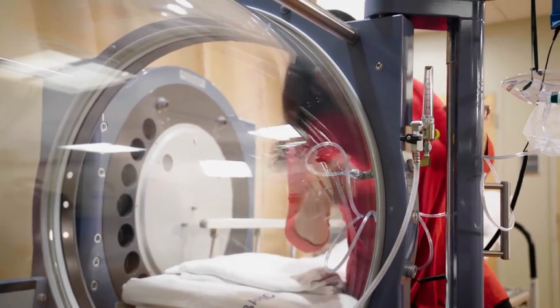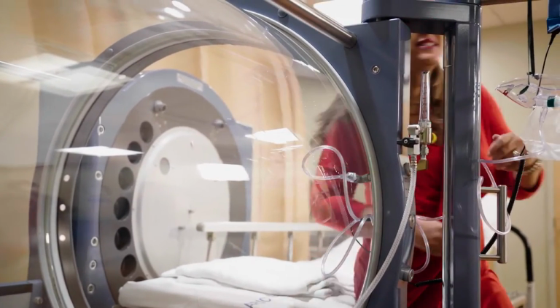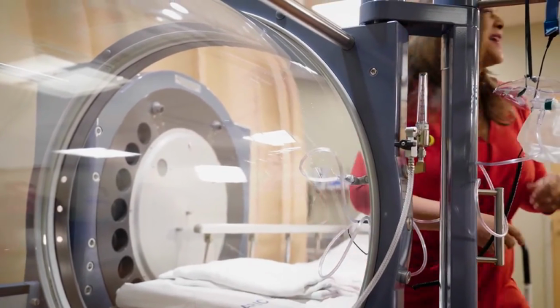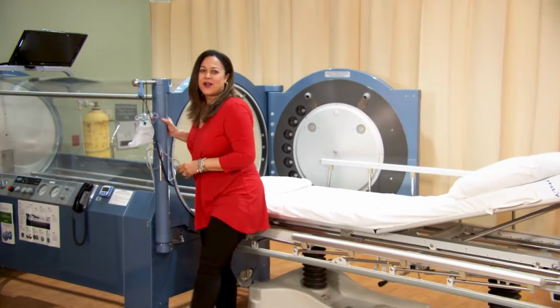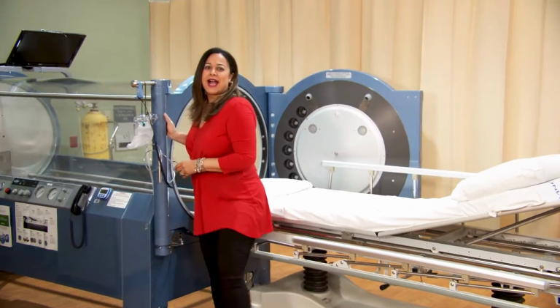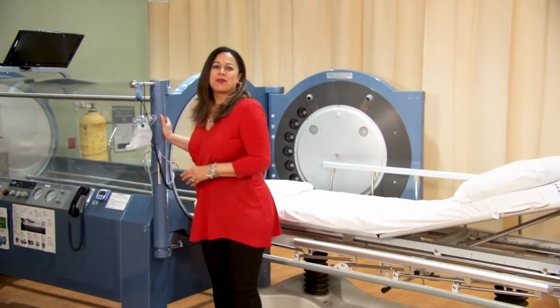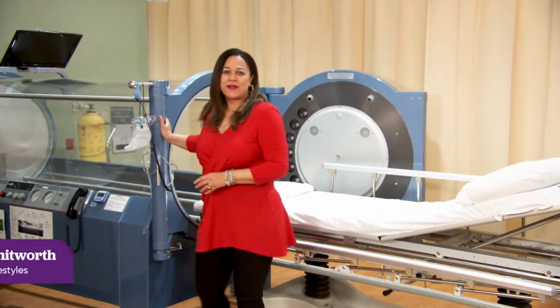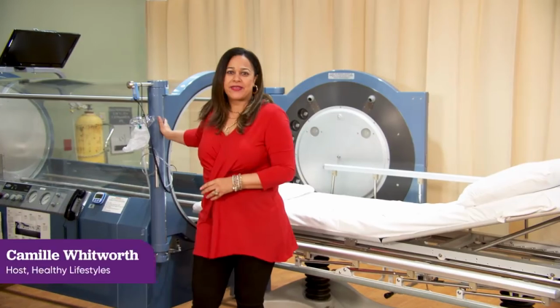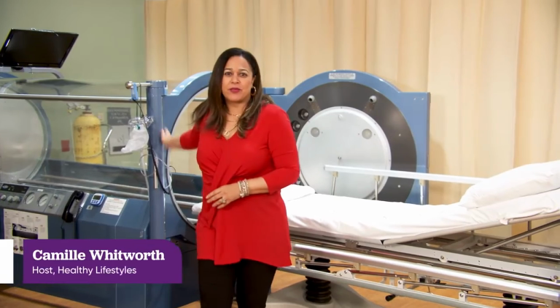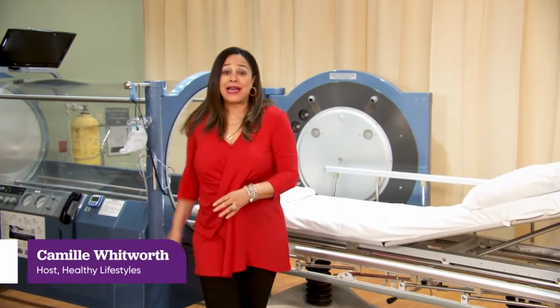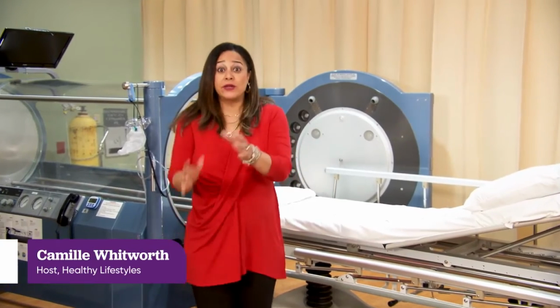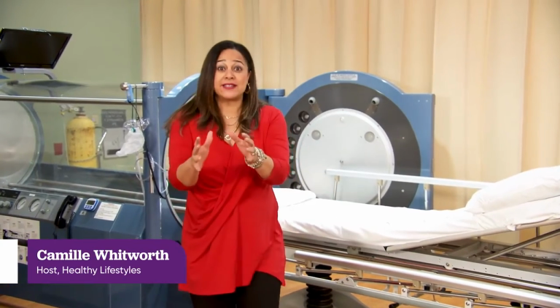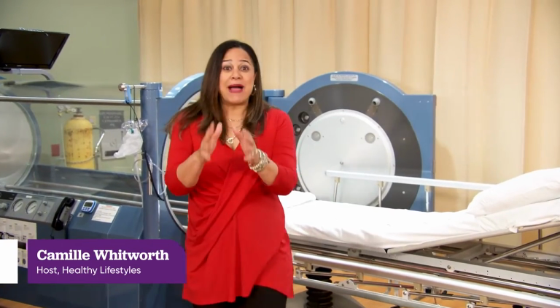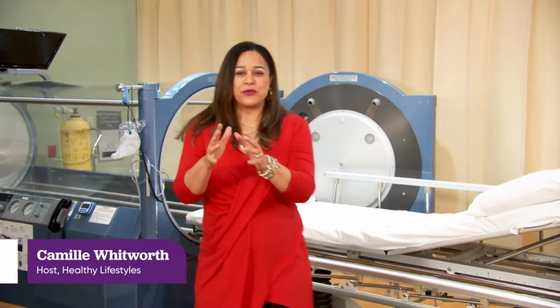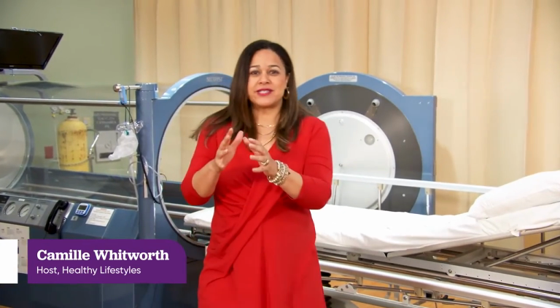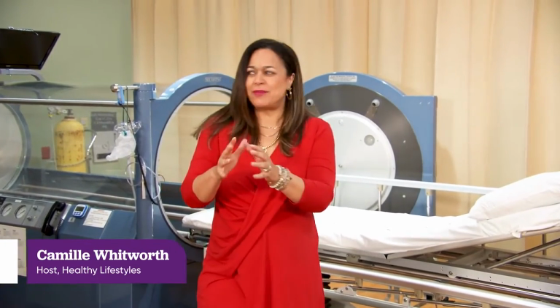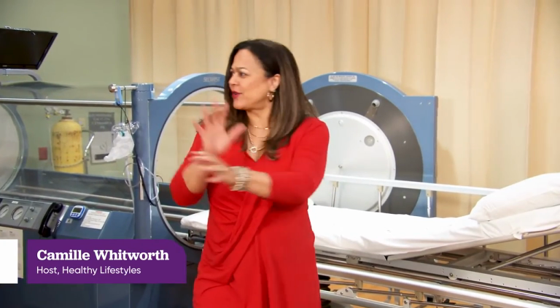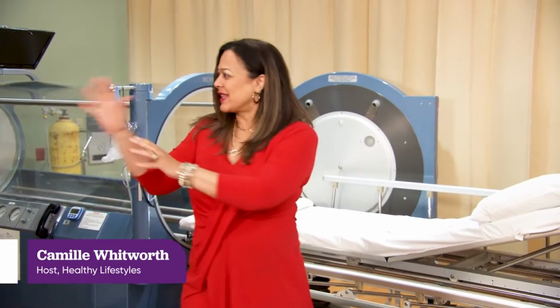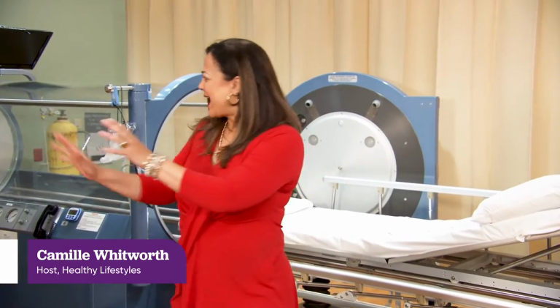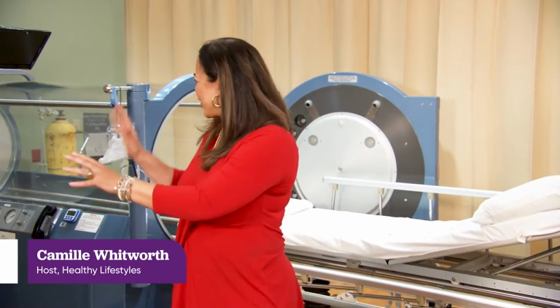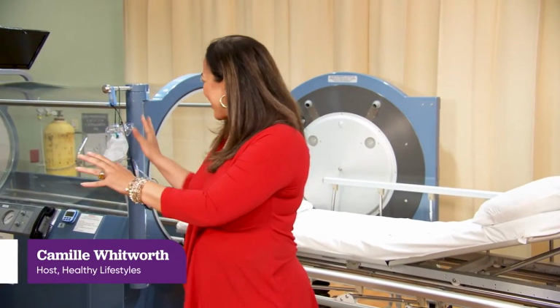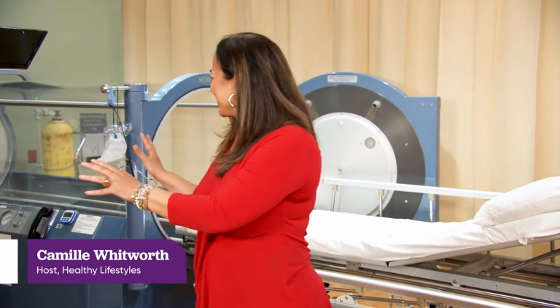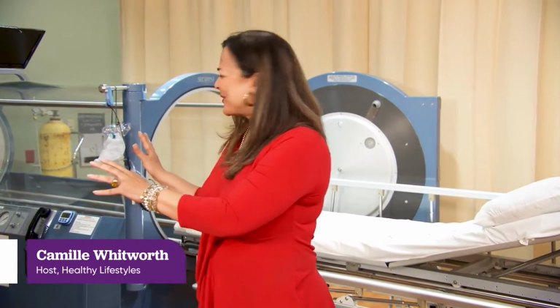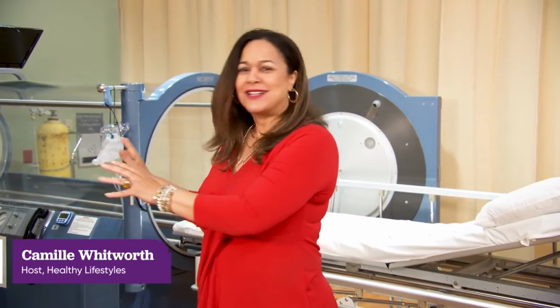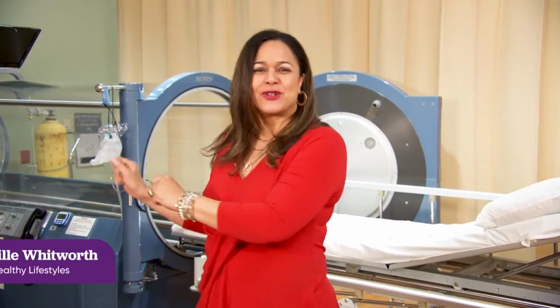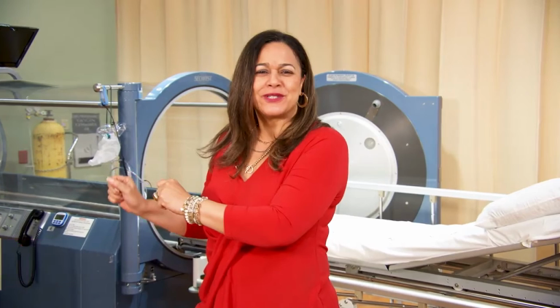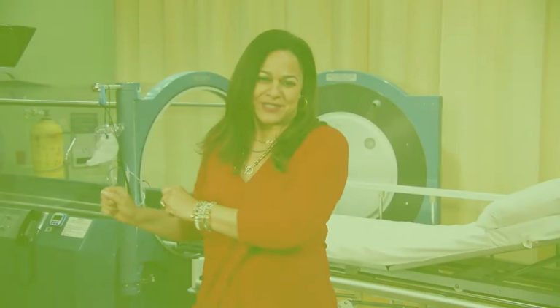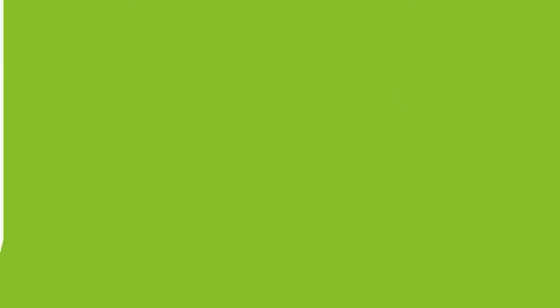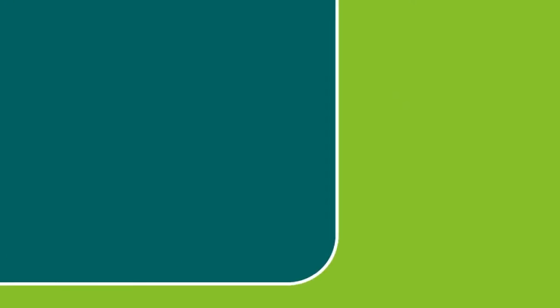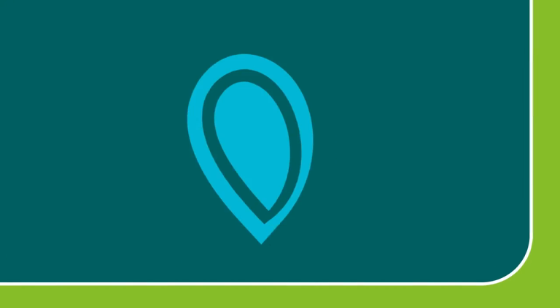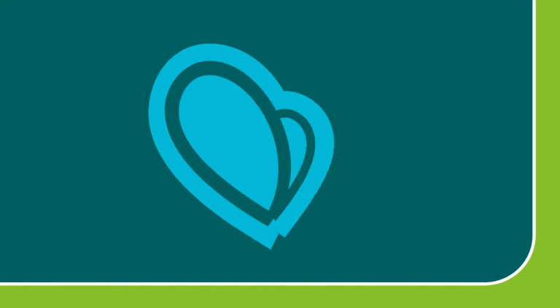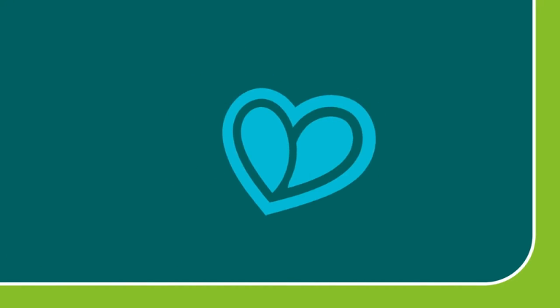Today we are talking hyperbaric therapy. Not only is it a mouthful to say, but there is a lot going on here. Dr. Lewis Arancibia breaks it down for us.